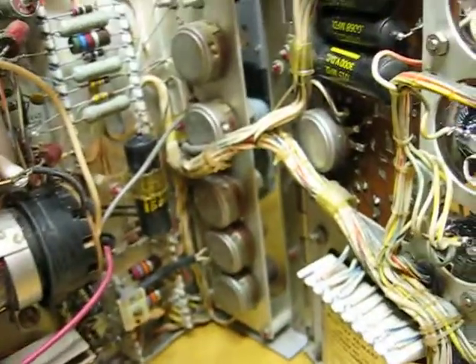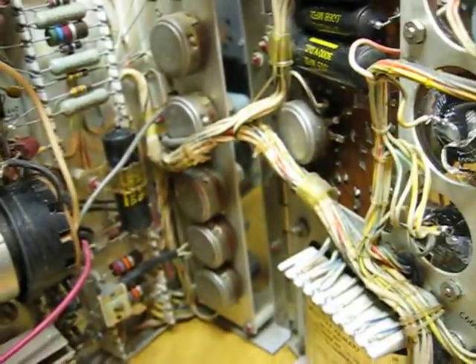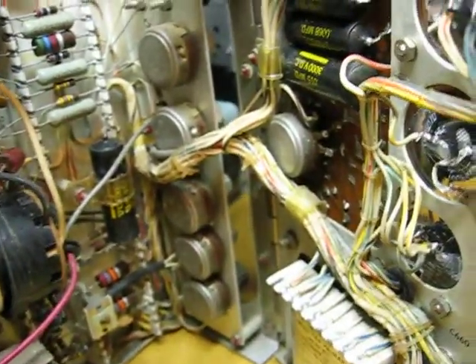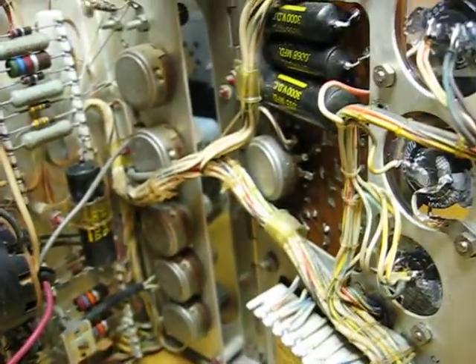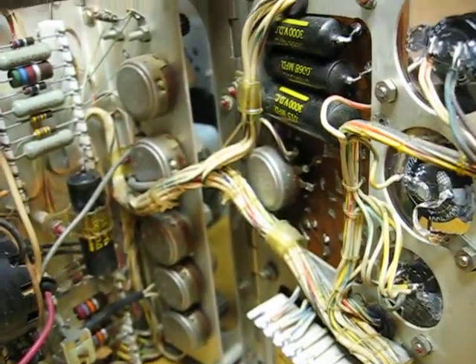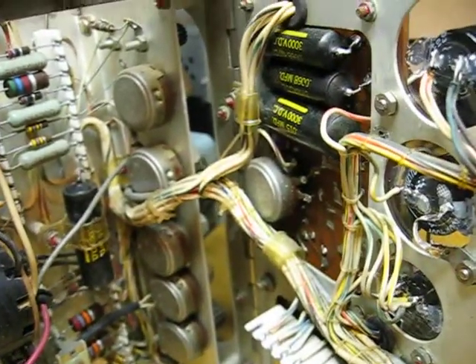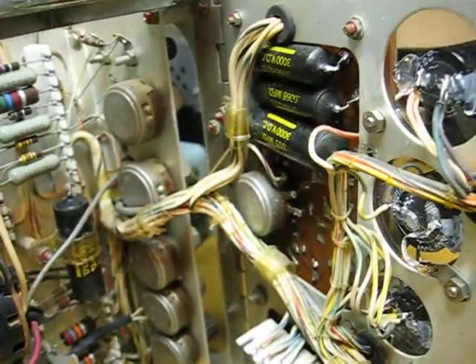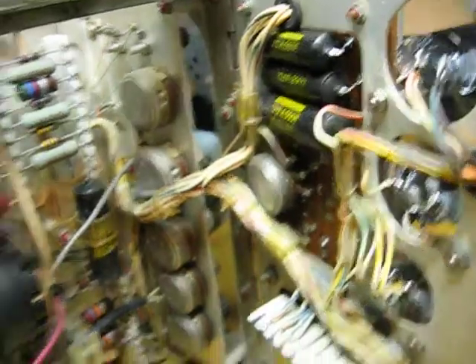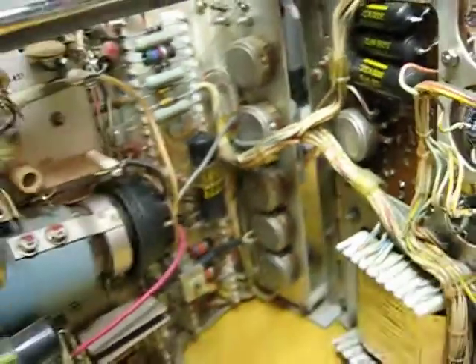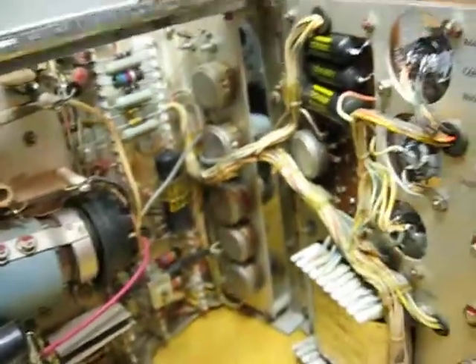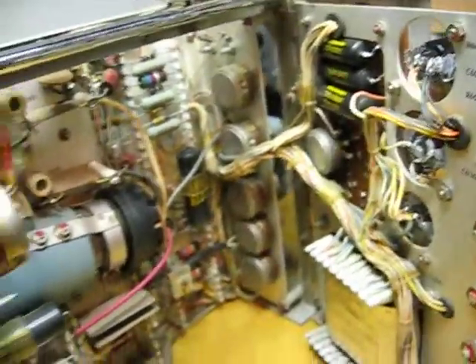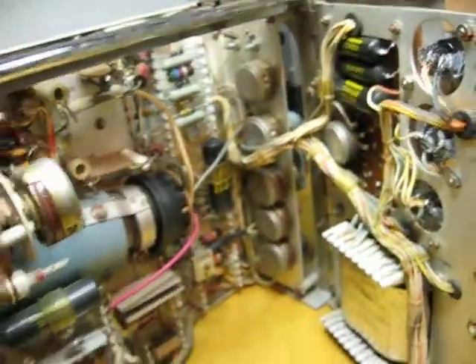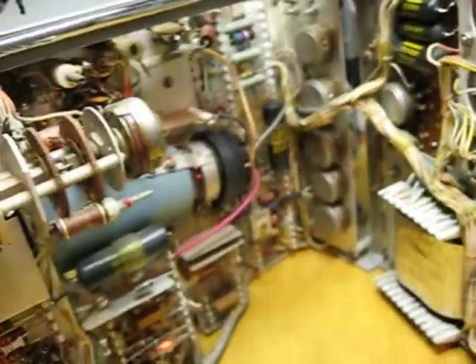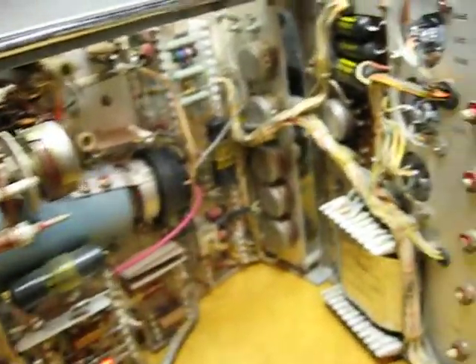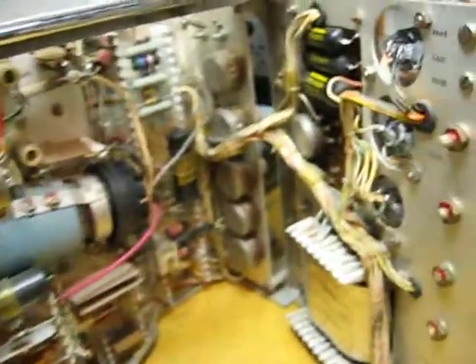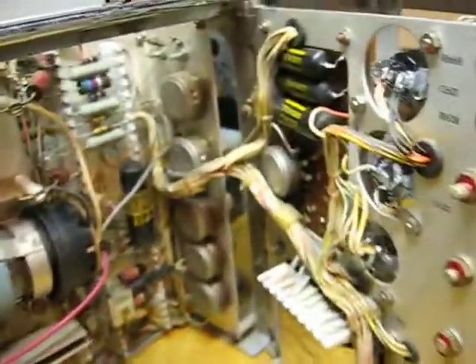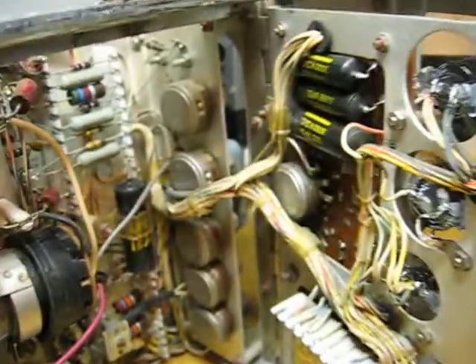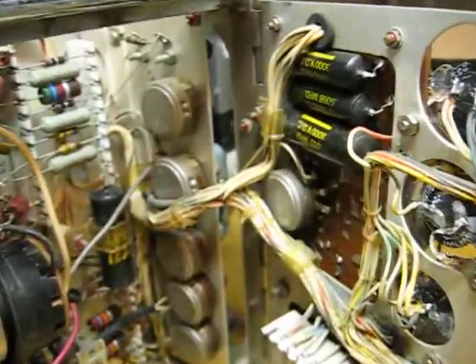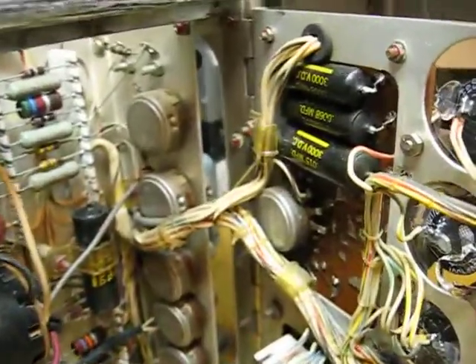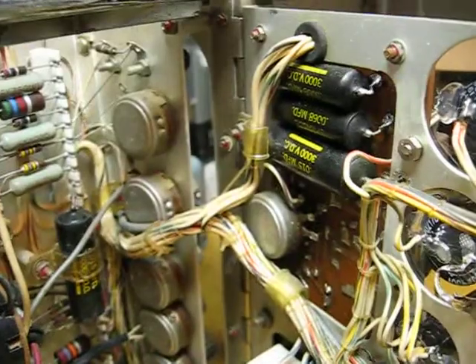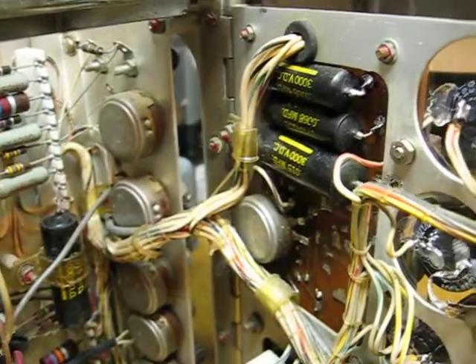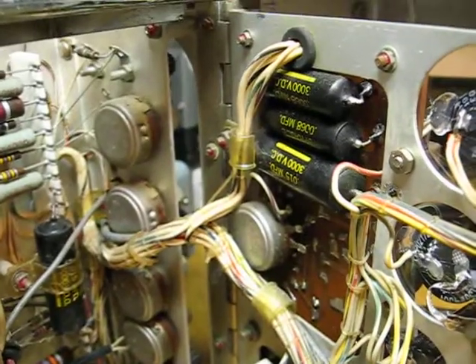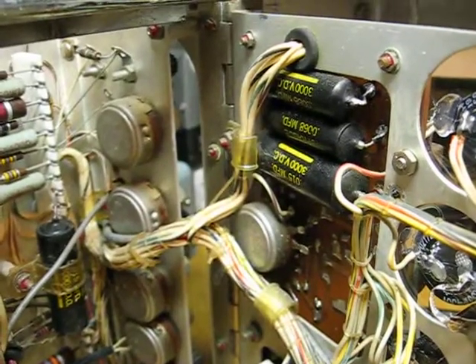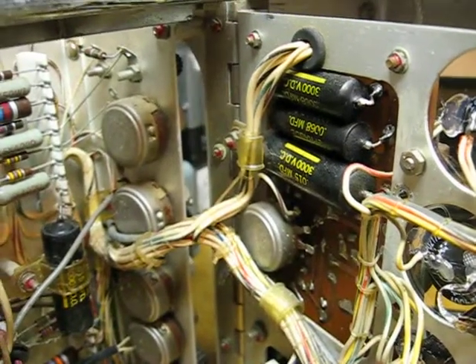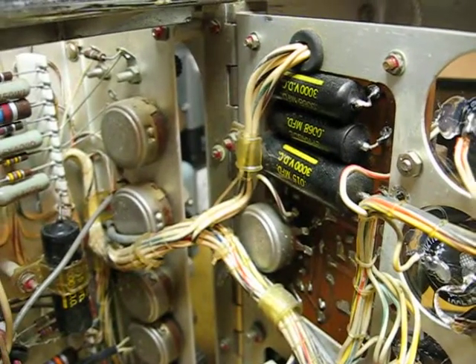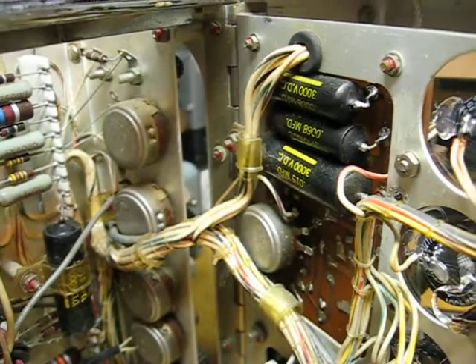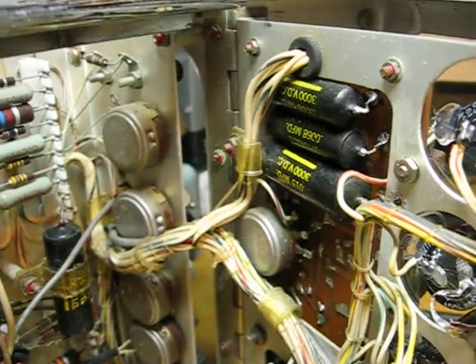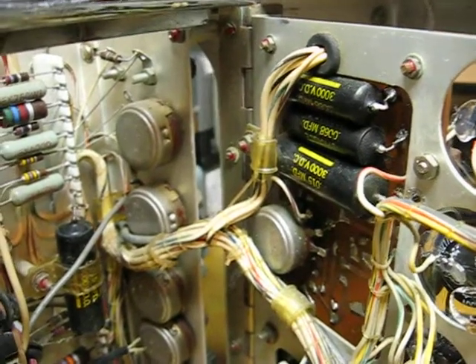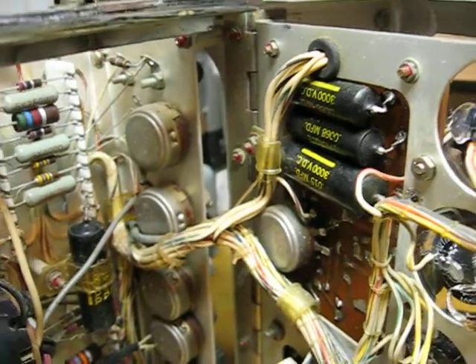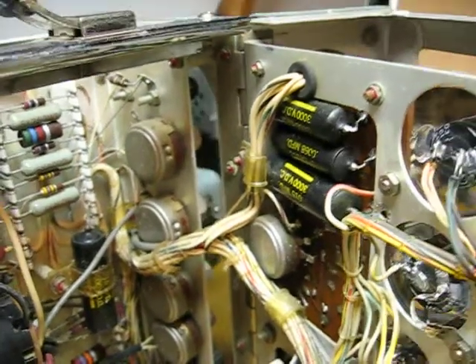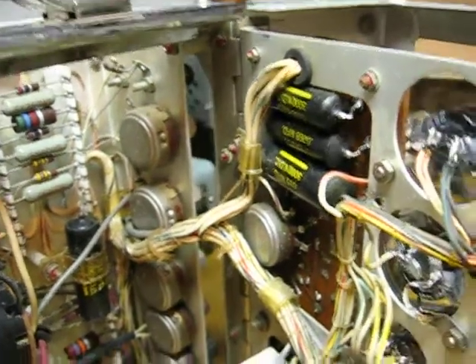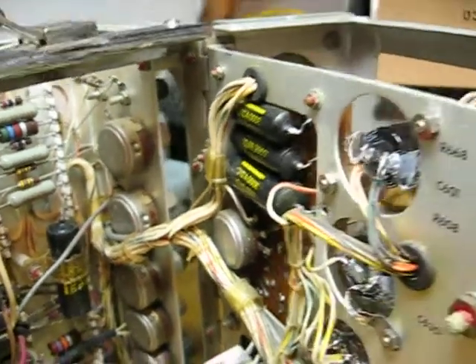I got about 1550 volts, and I just assume that the Triplett is loading it down because I think it's supposed to be 1650. But I'll keep an eye on things.